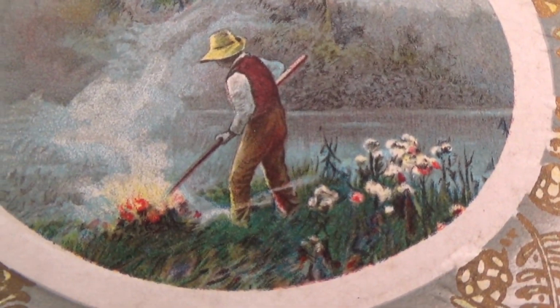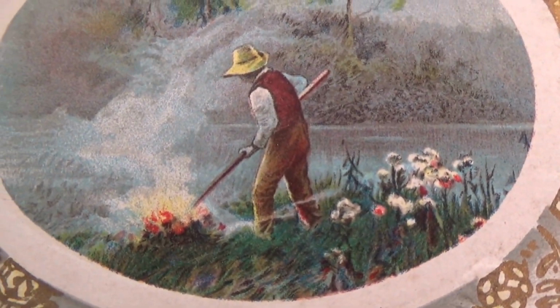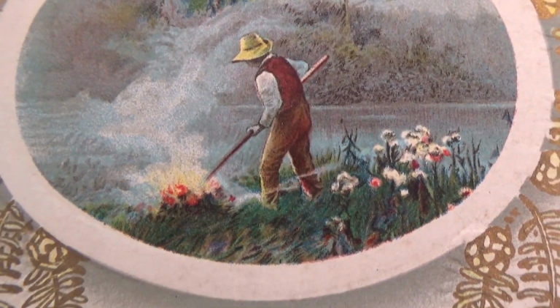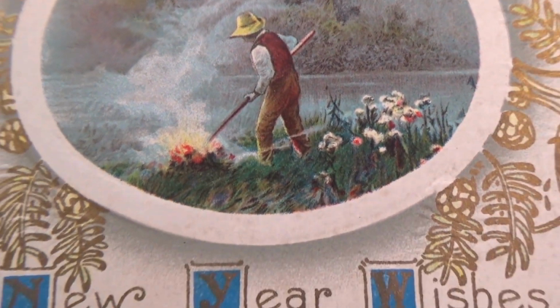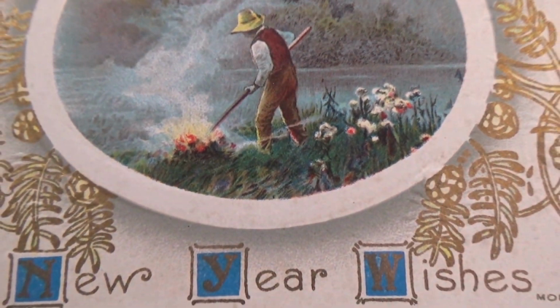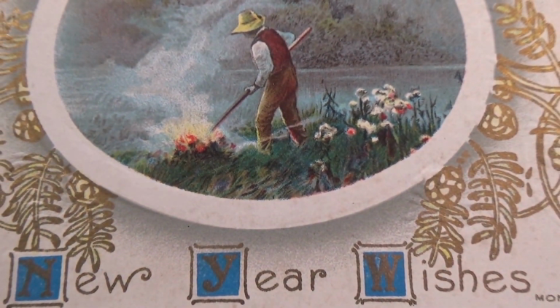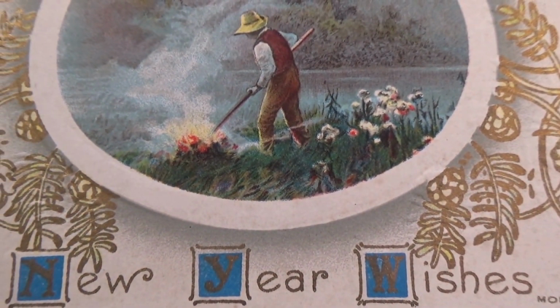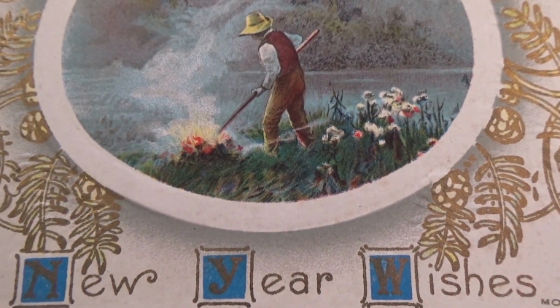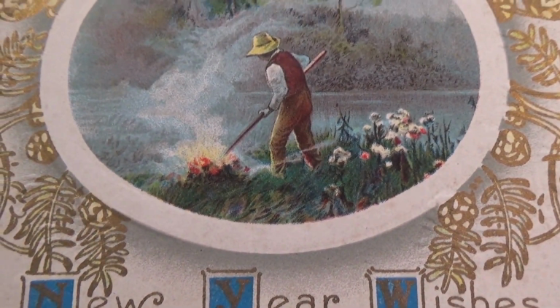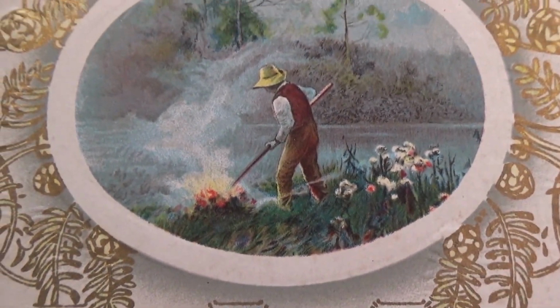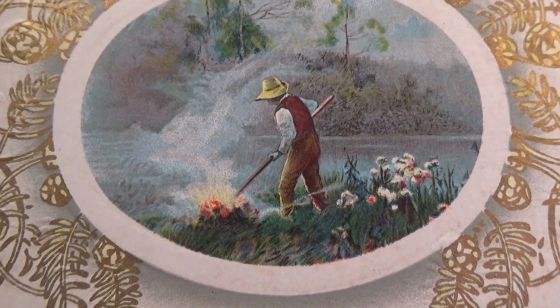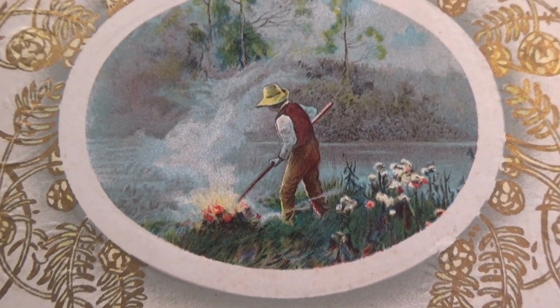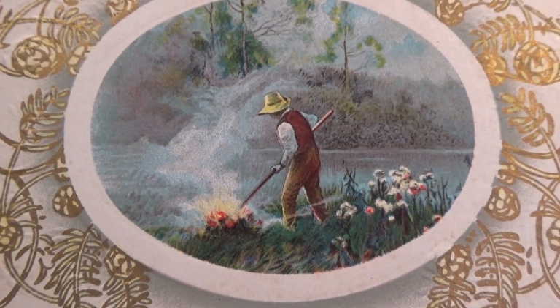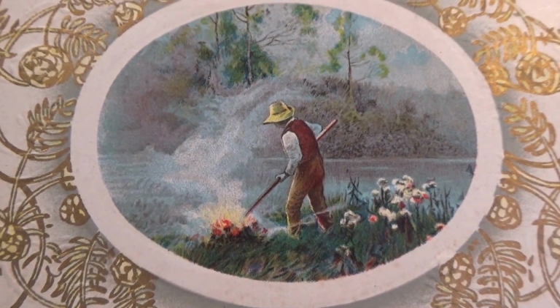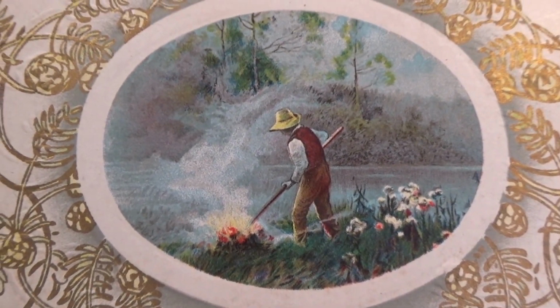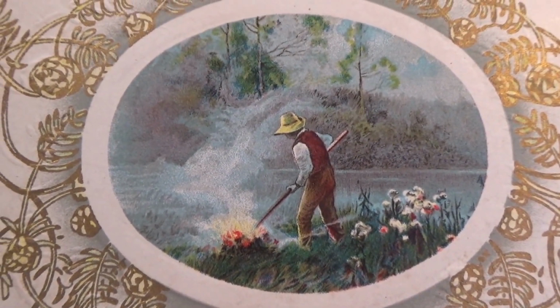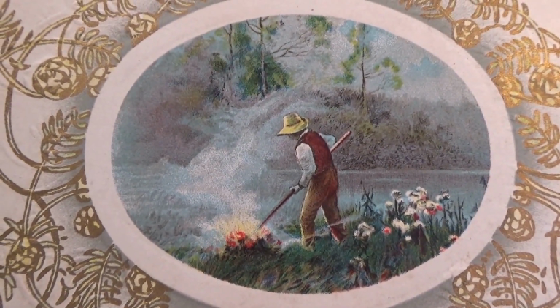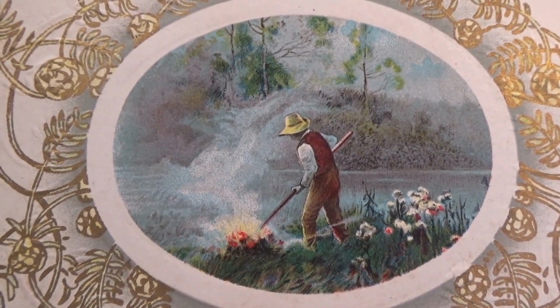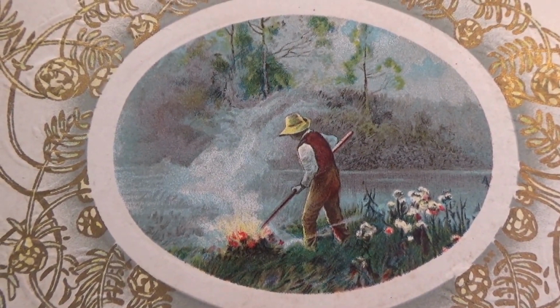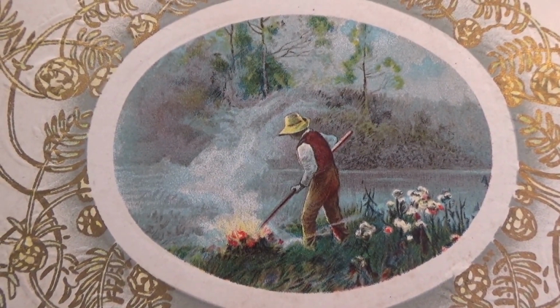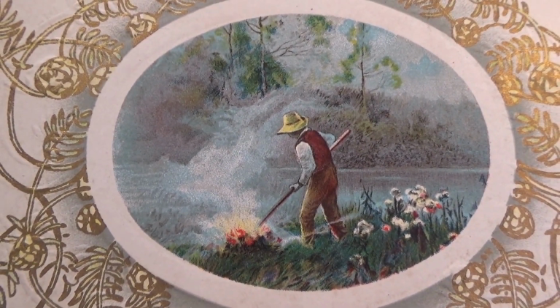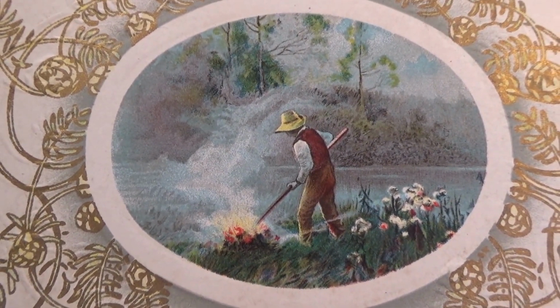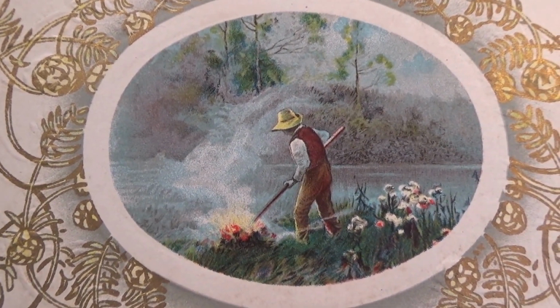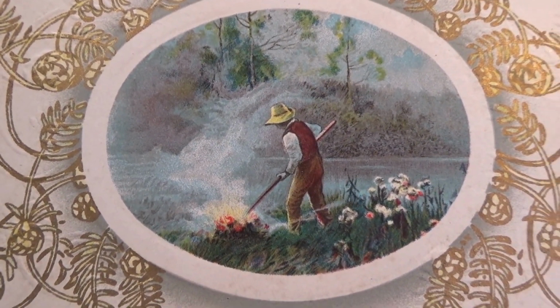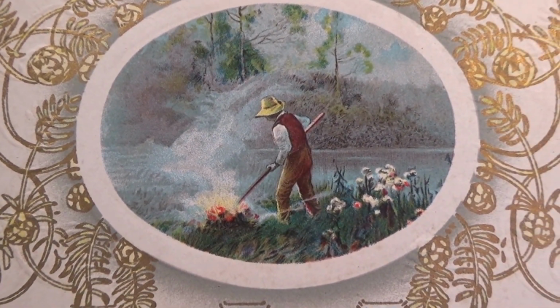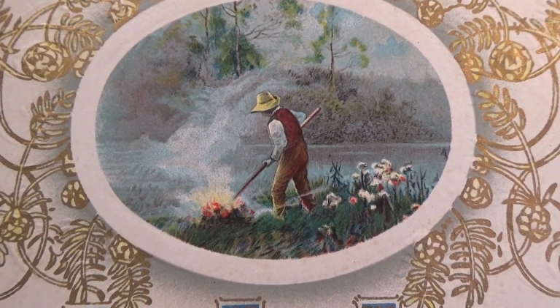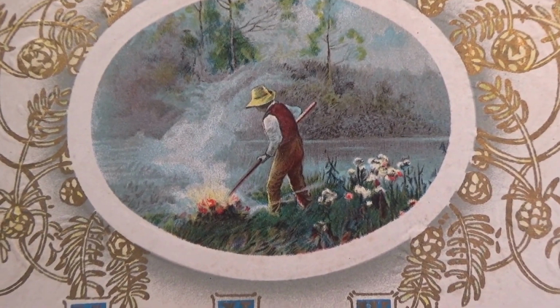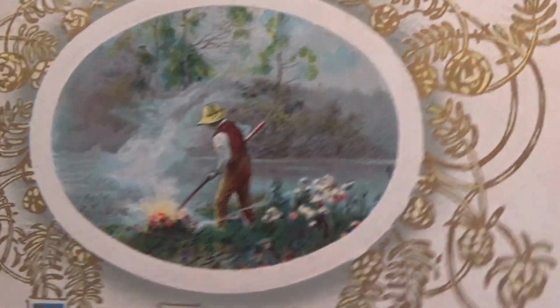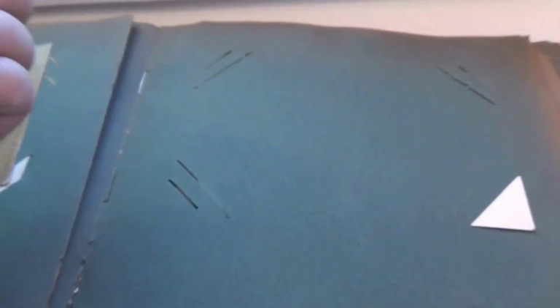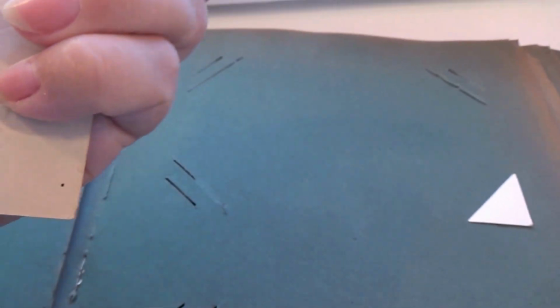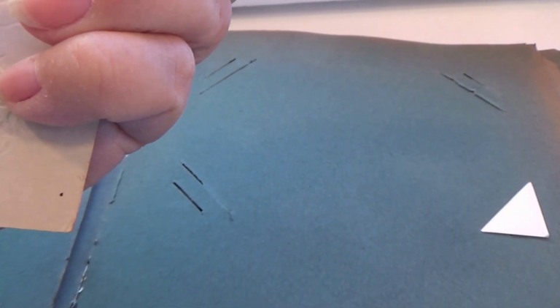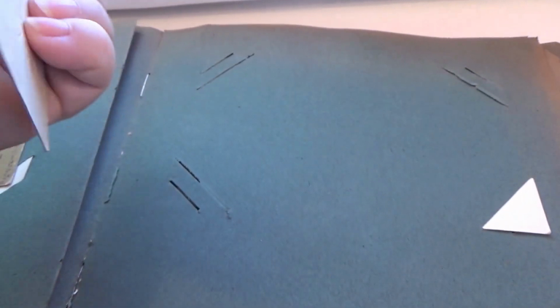Here's another one — he's stoking up the flower of the fire and he's got flowers. It says 'New Year Wishes.' I wonder what state he was in during the winter. Cool. And it's unused.